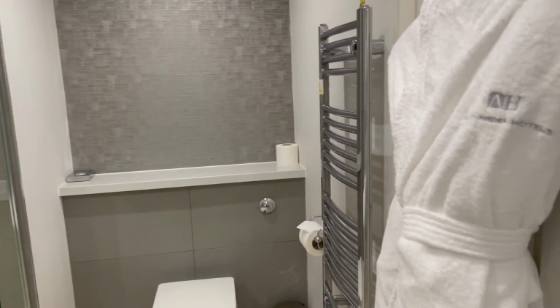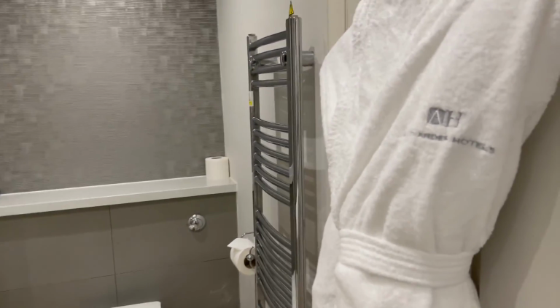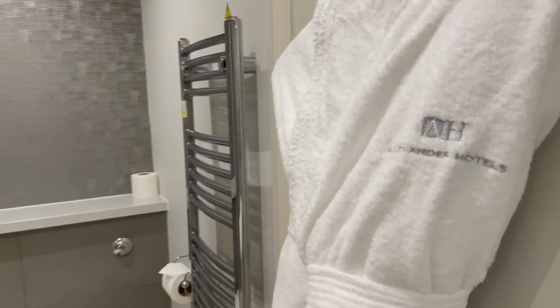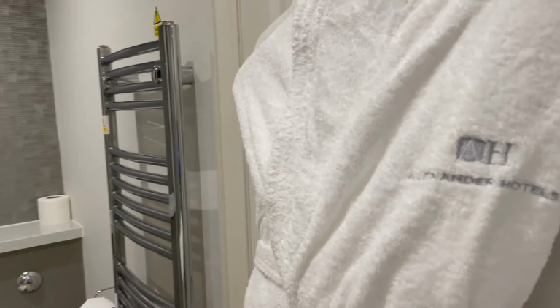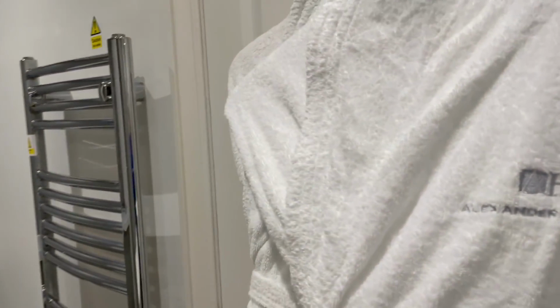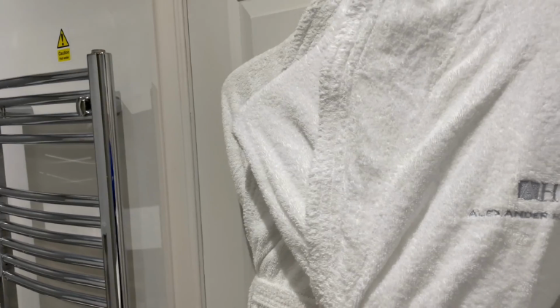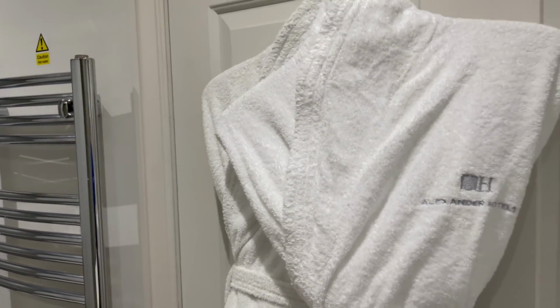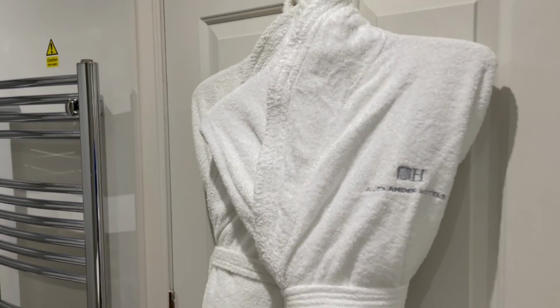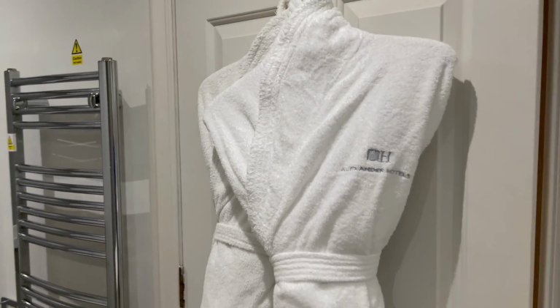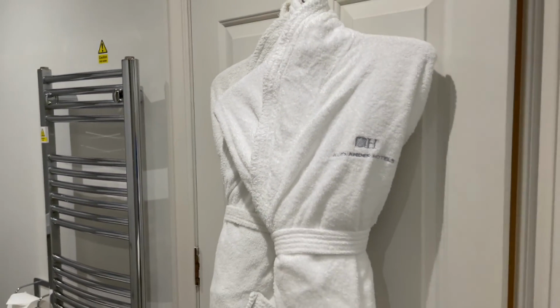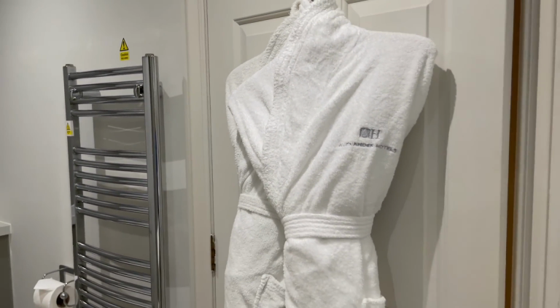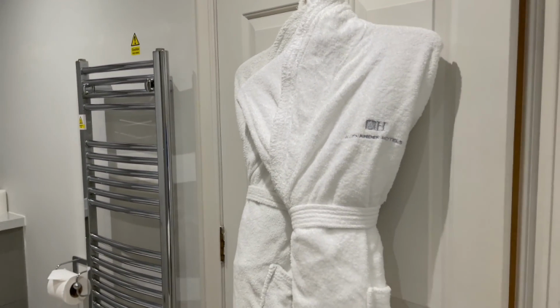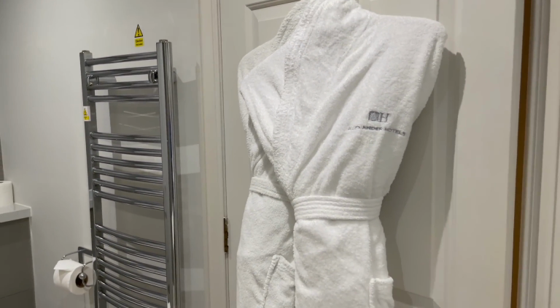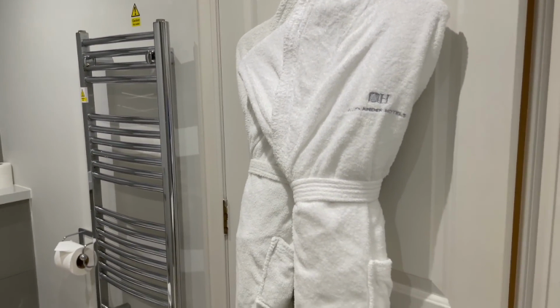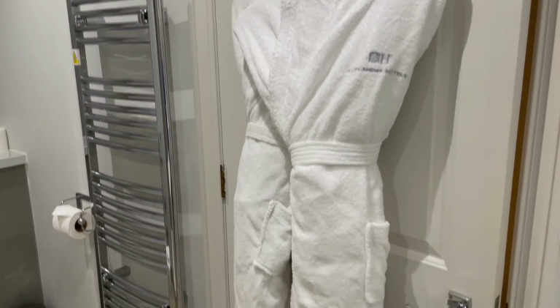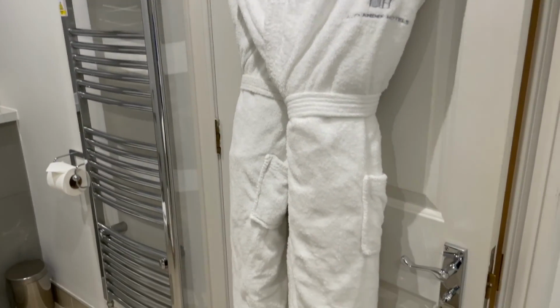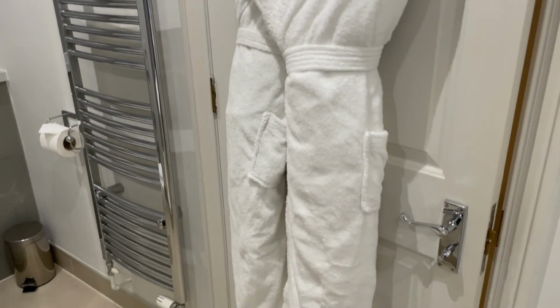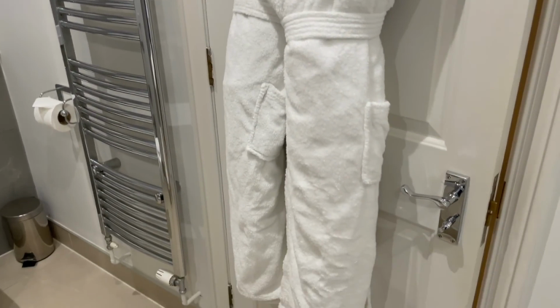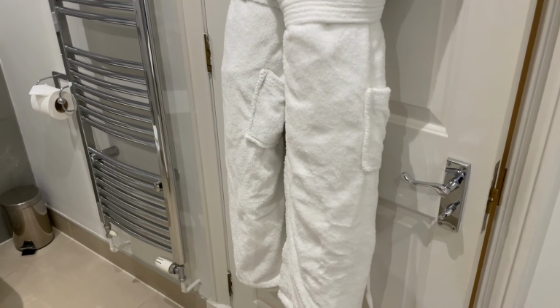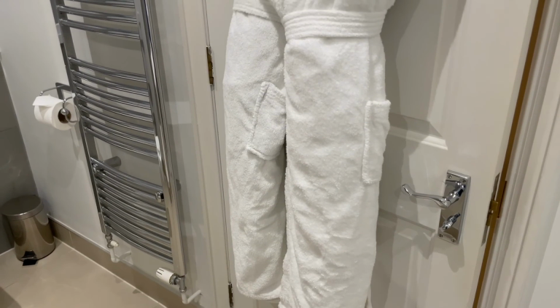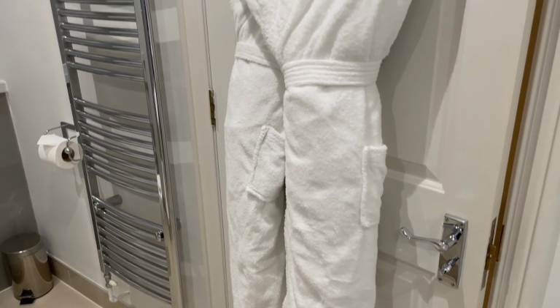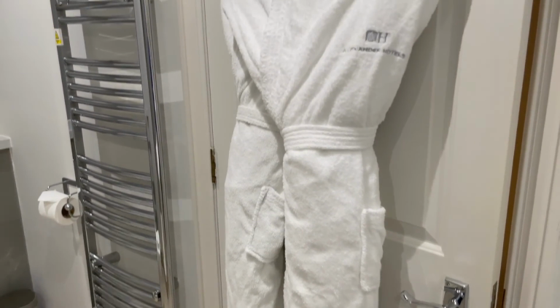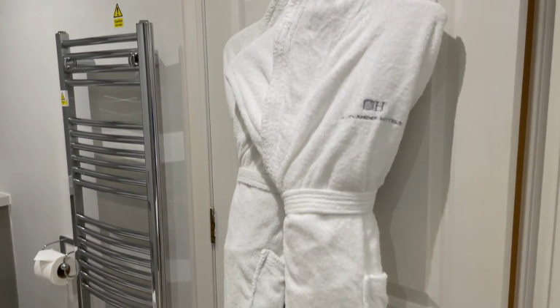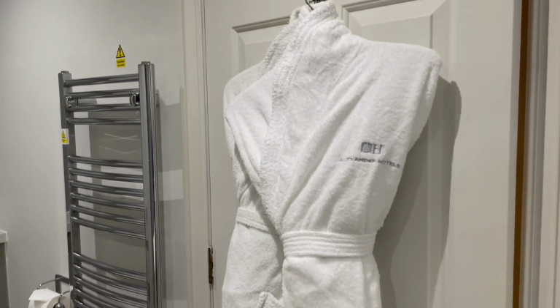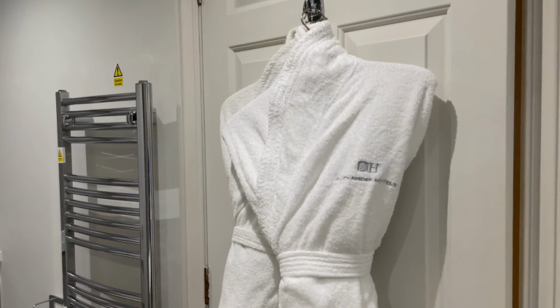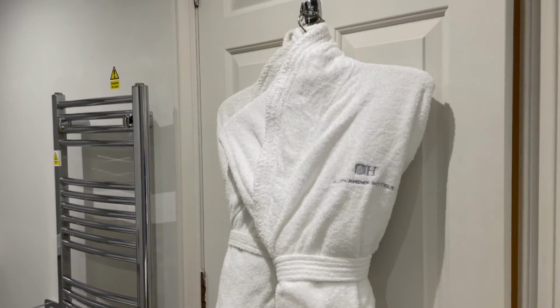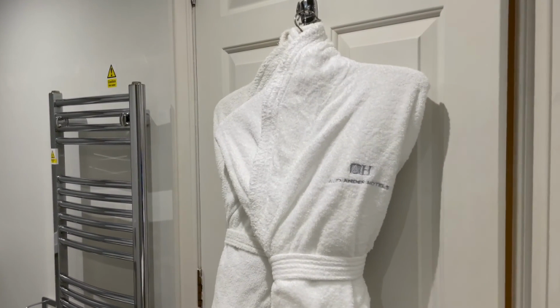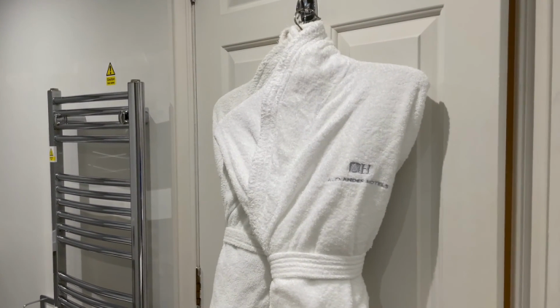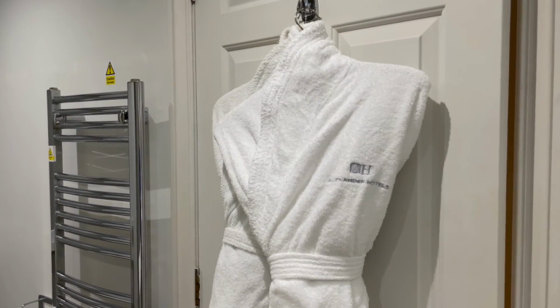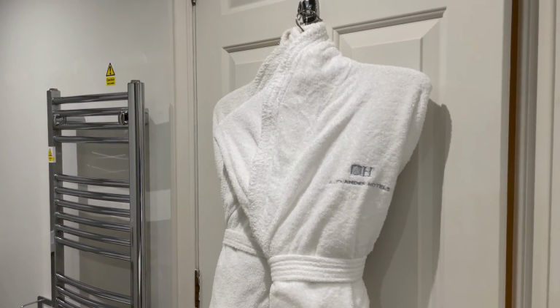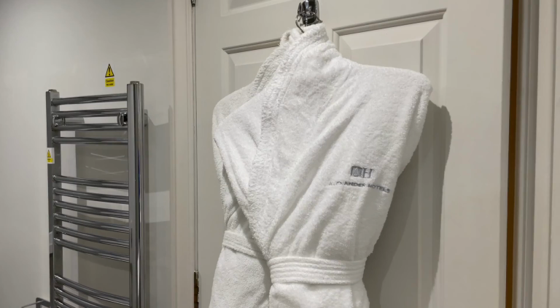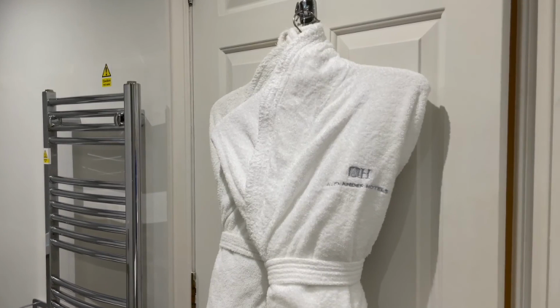Here are our robes — we're actually going to head down to the spa in a moment so I will show you that. We've got a robe each and we just need to find our slippers, get all cosy and comfy, and then go in the jacuzzi and the pool.